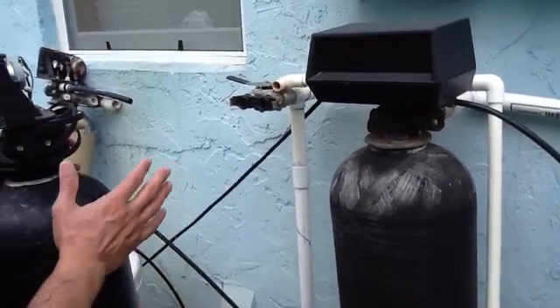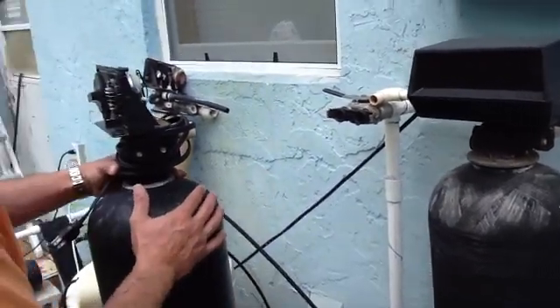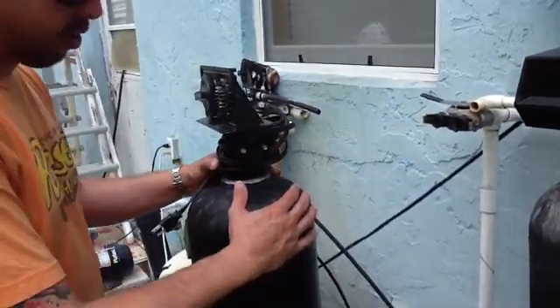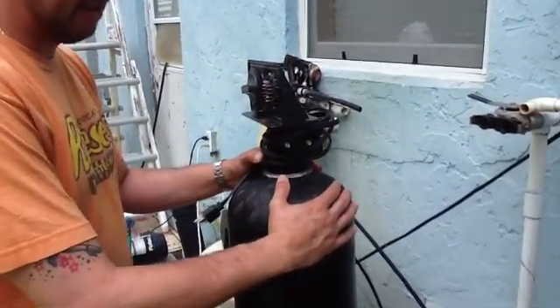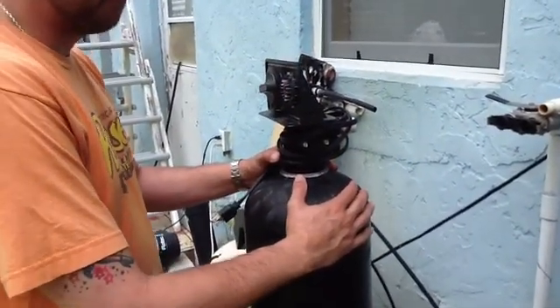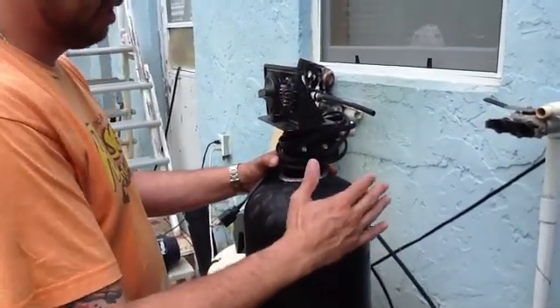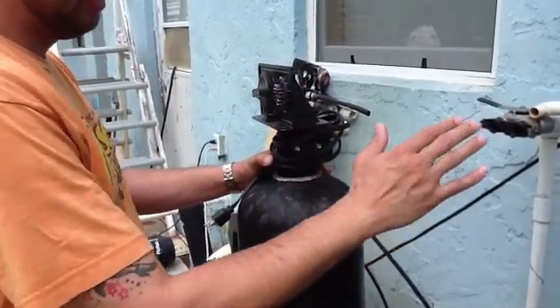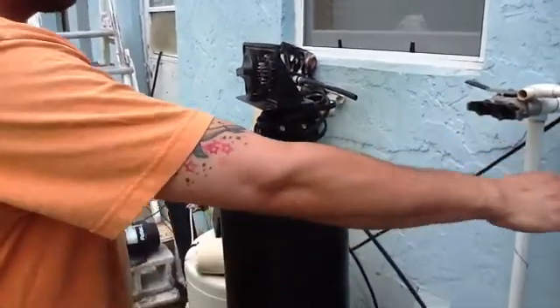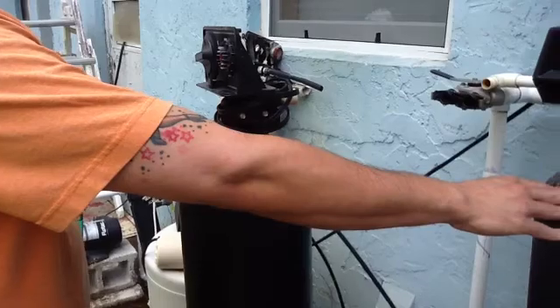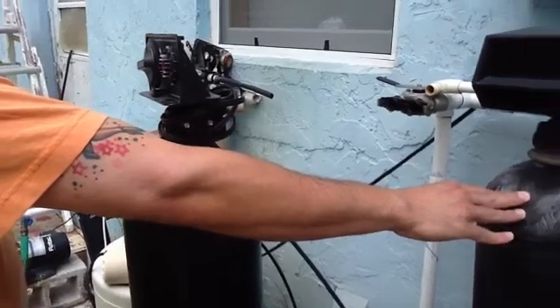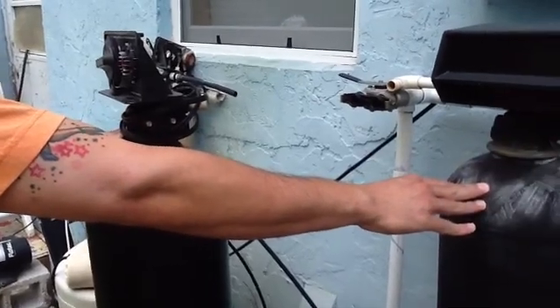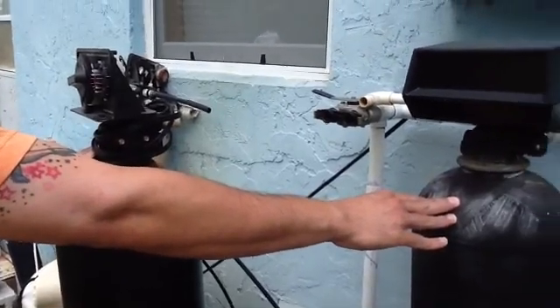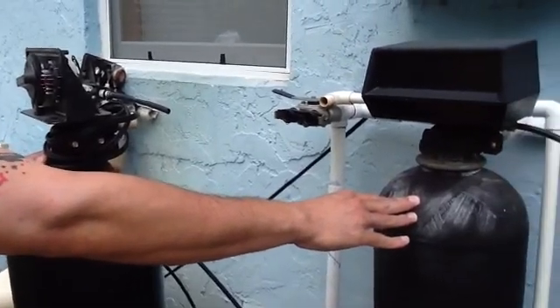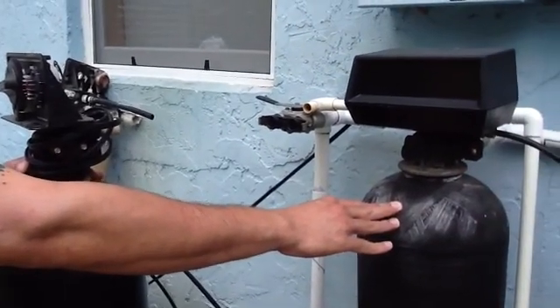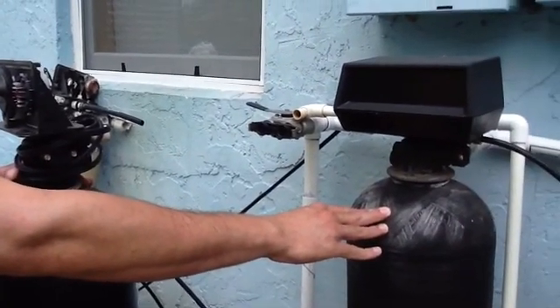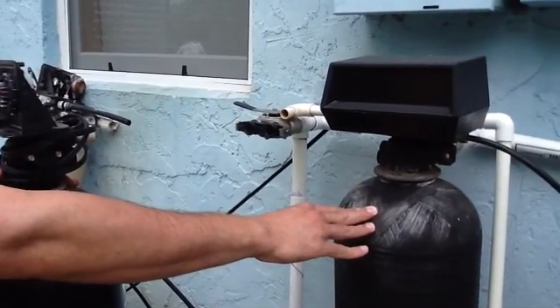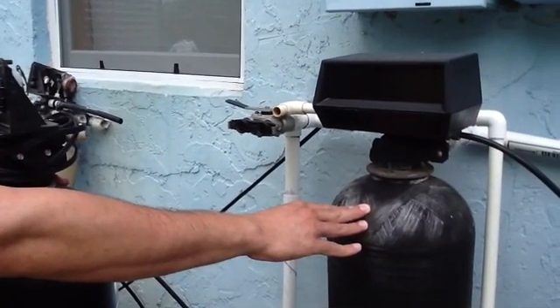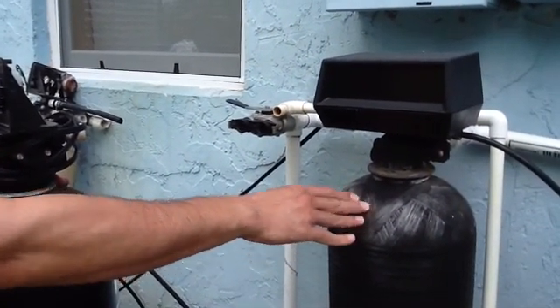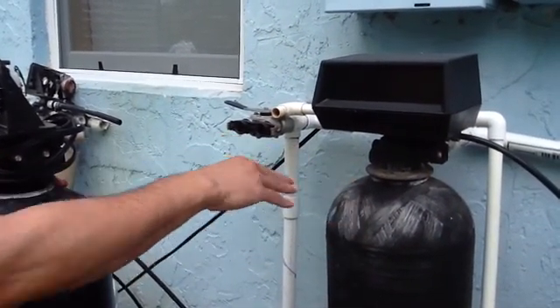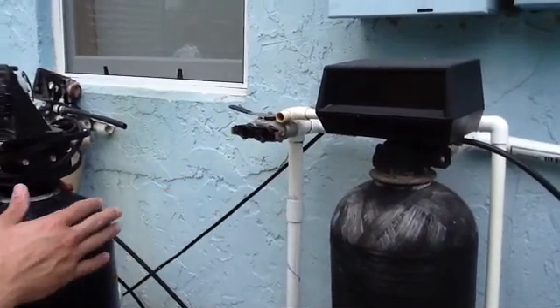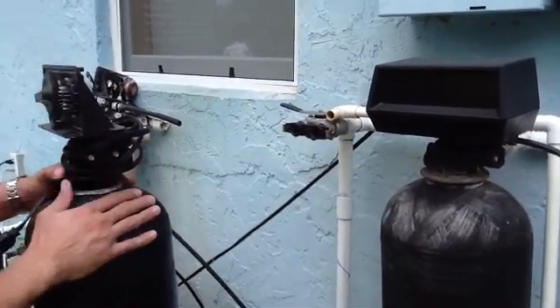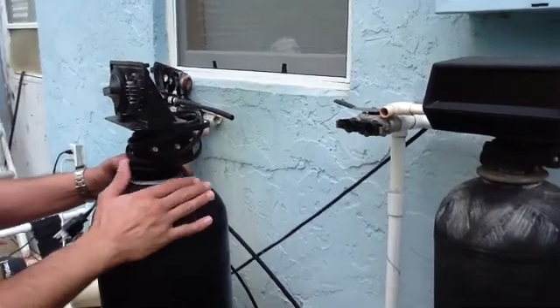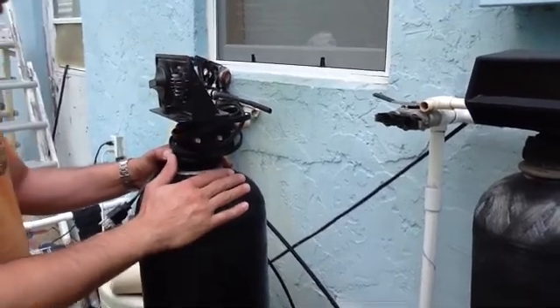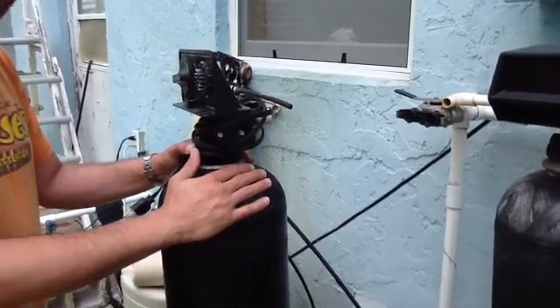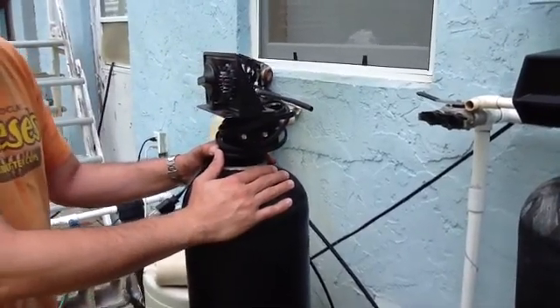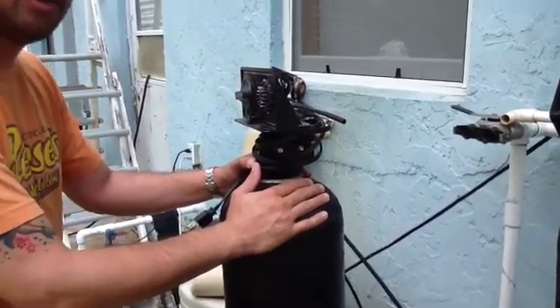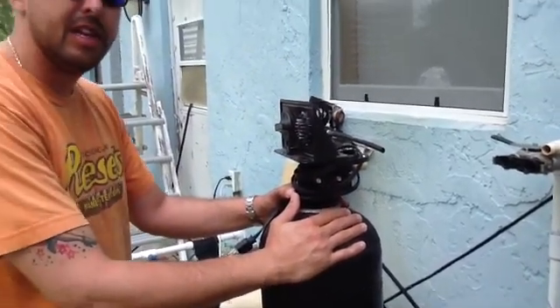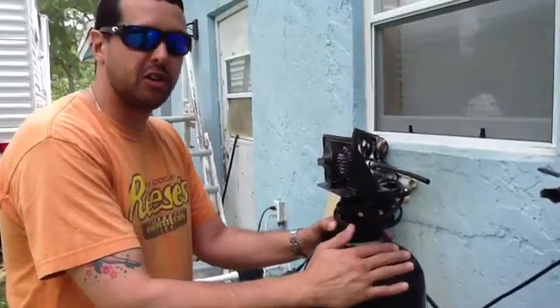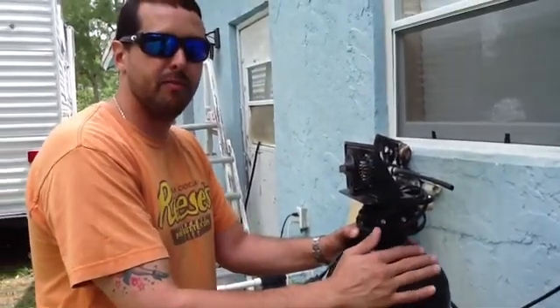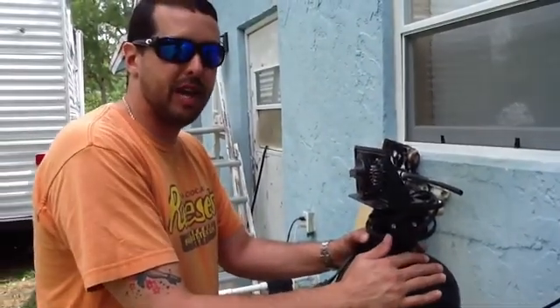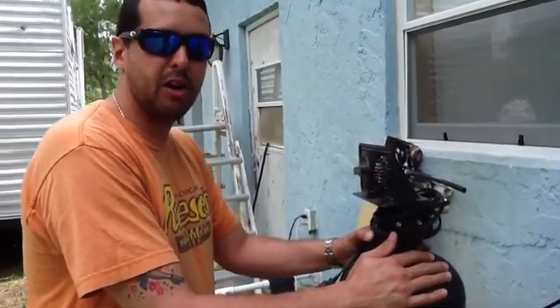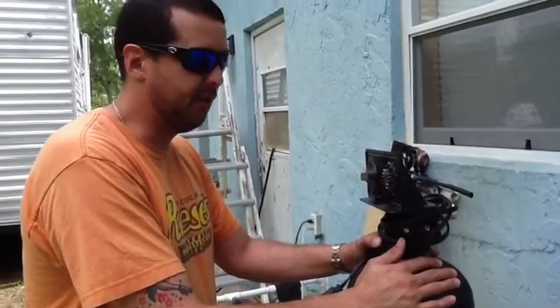Here I have a carbon tank. This basically removes the iron and metals from your water that's coming through the system. And this will take out the bacteria, the smelly stuff. This is your carbon tank, or your carbon filter.